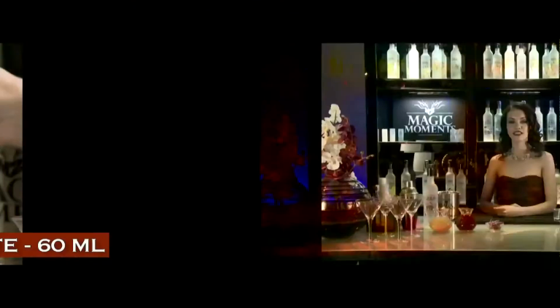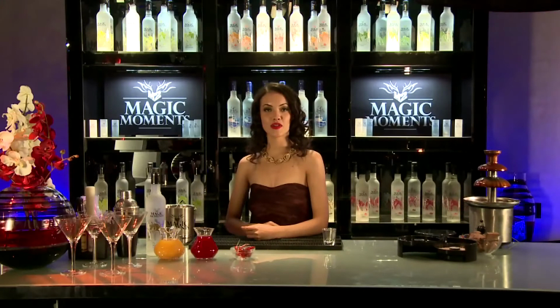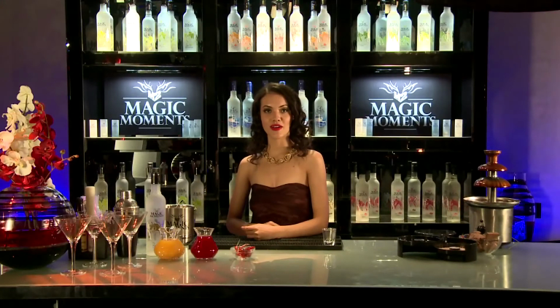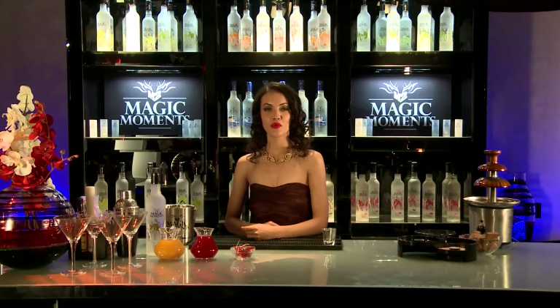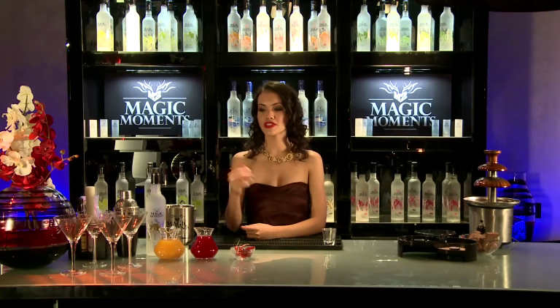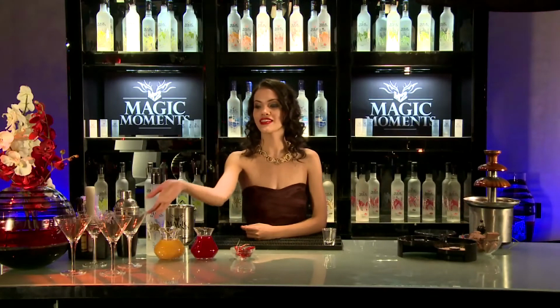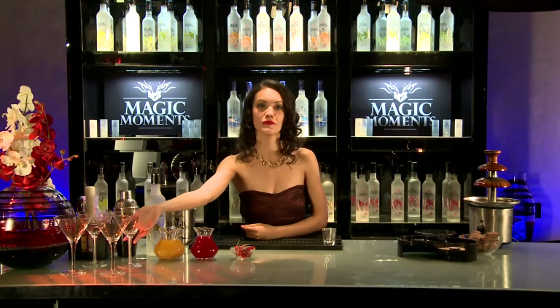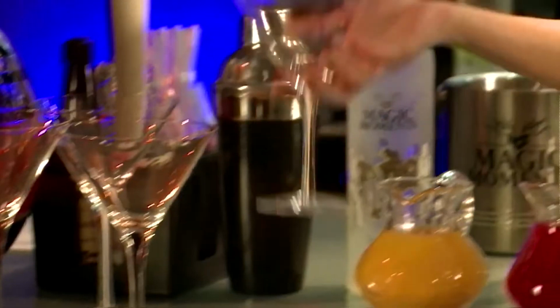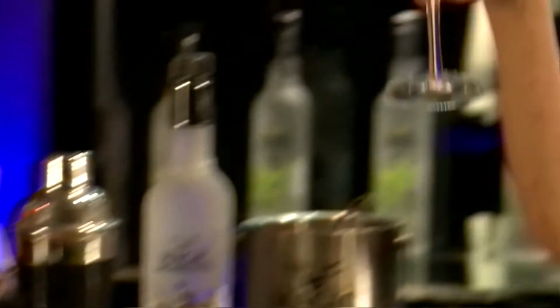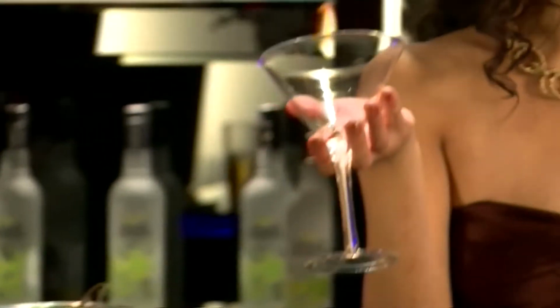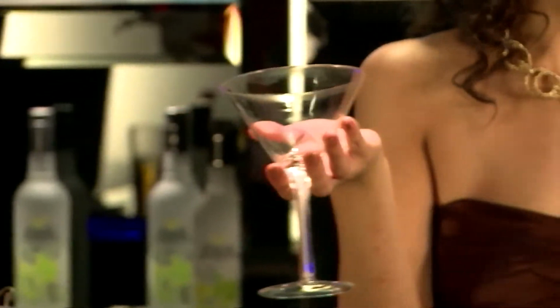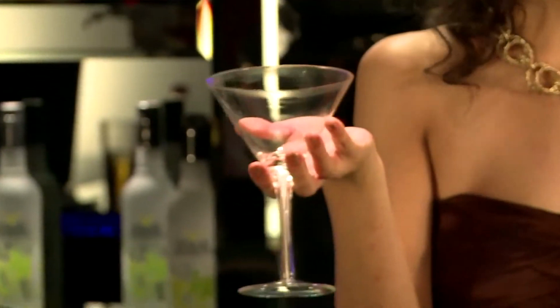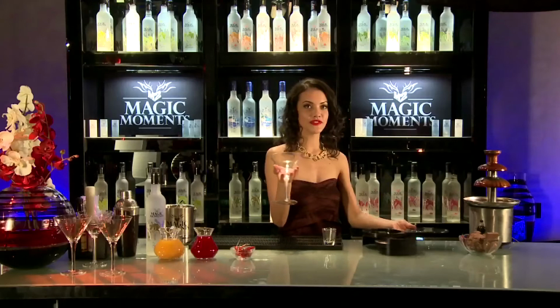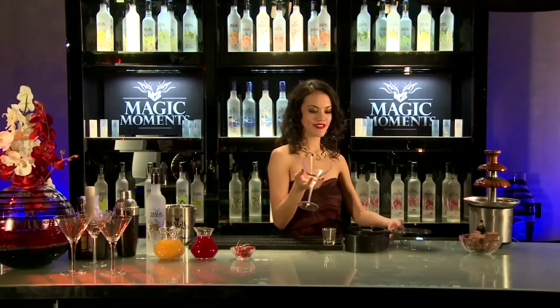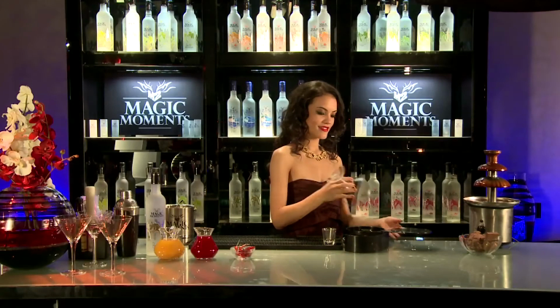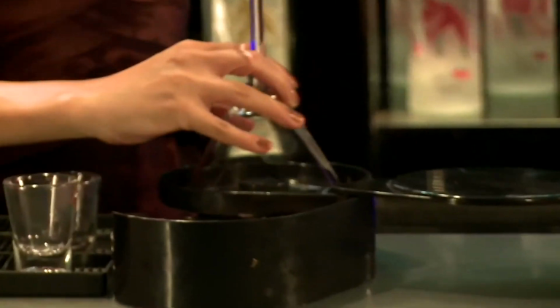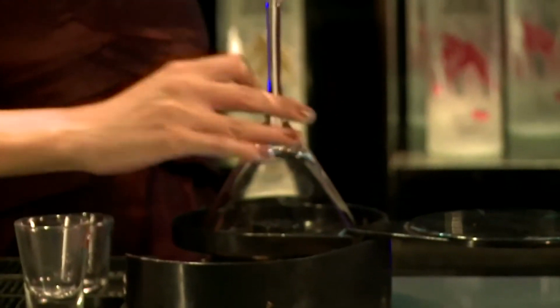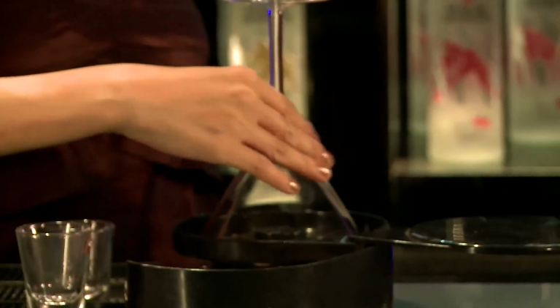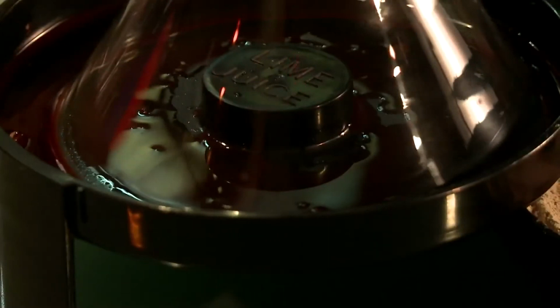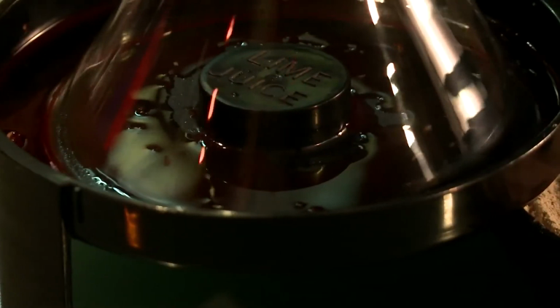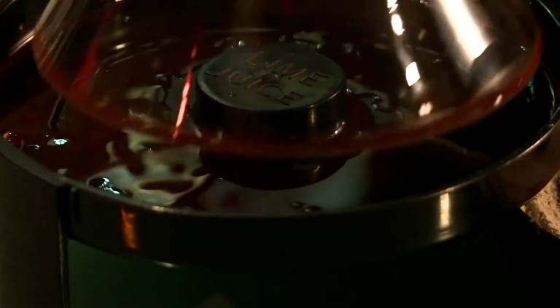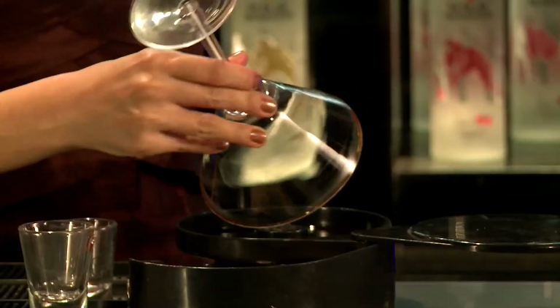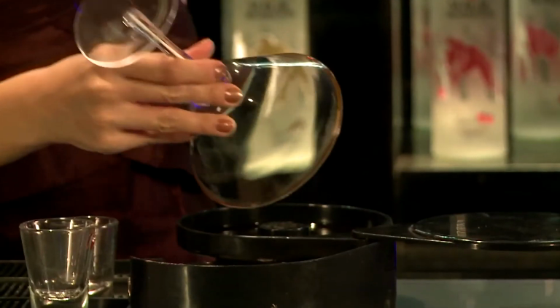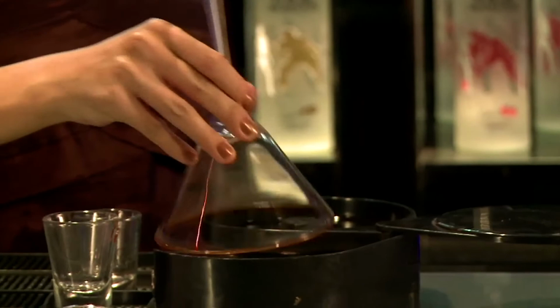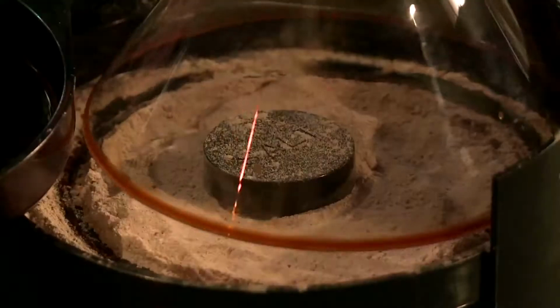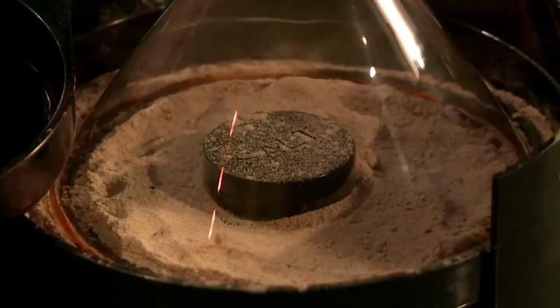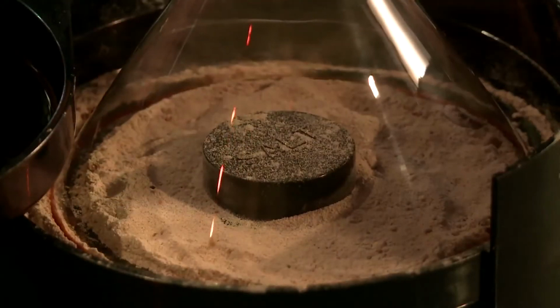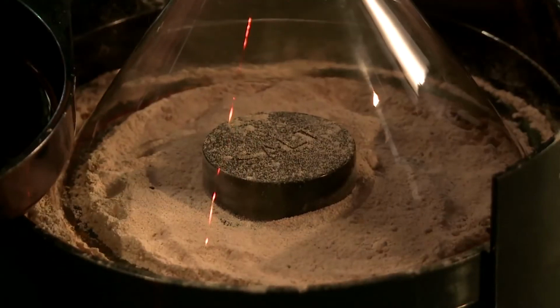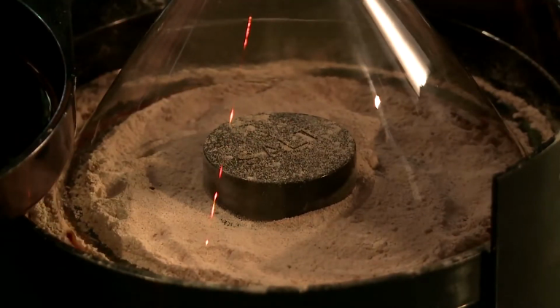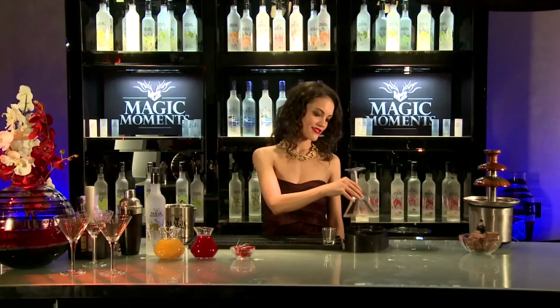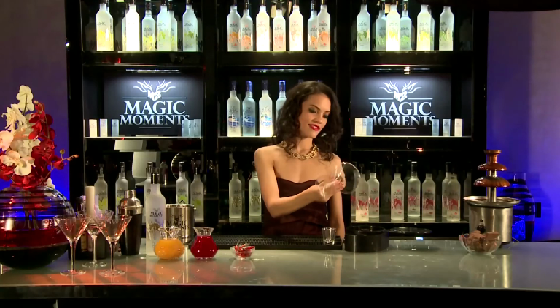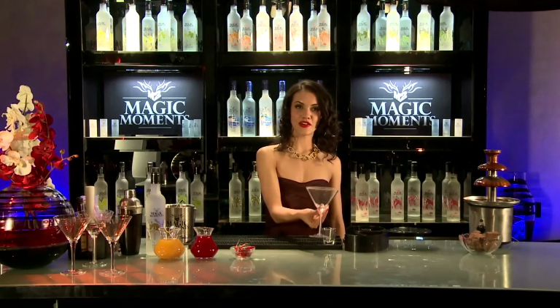To make this cocktail, we first need to rim the cocktail glass in edible glitter, and then put it in brown sugar. There you go.